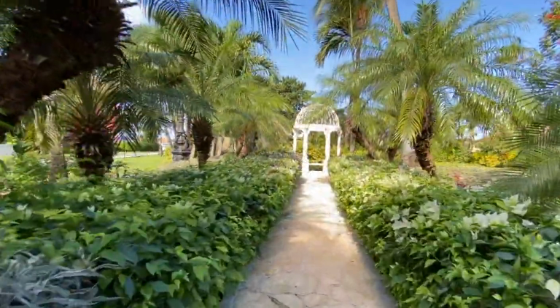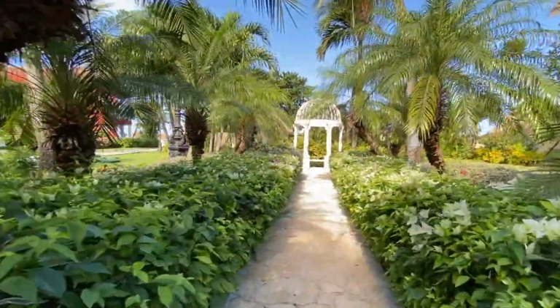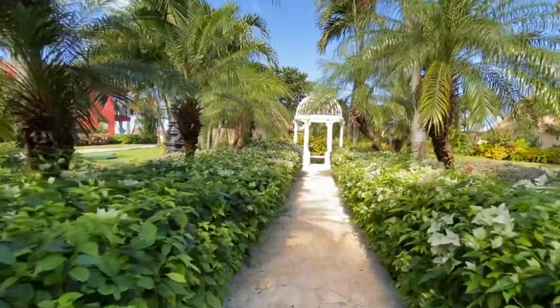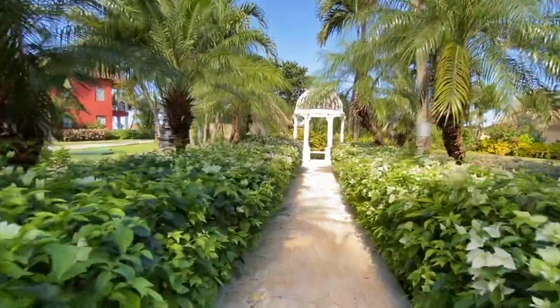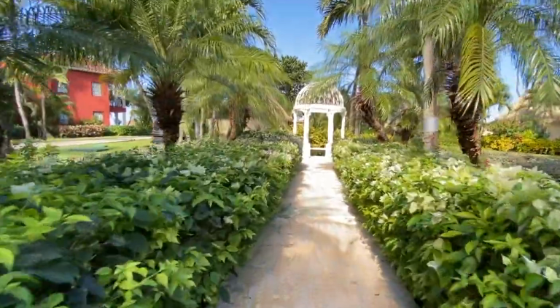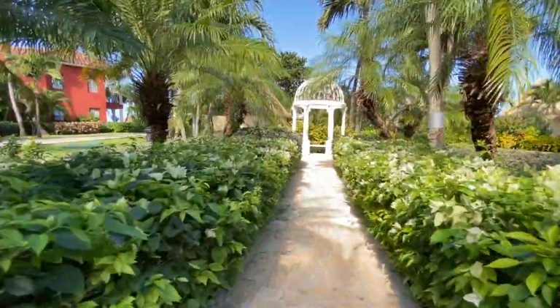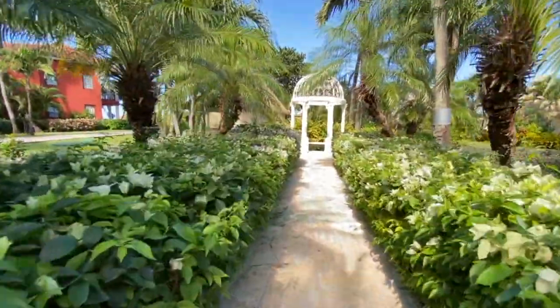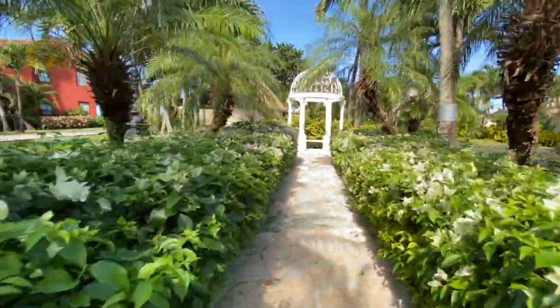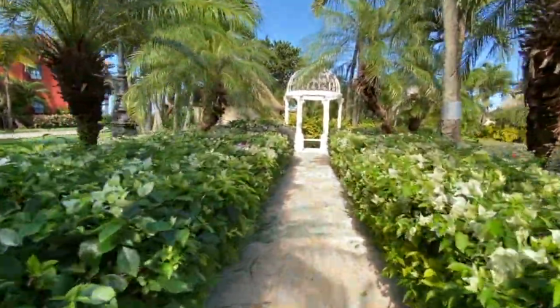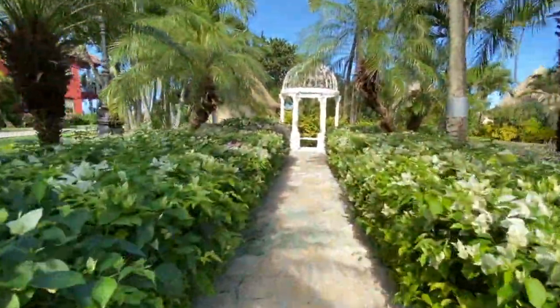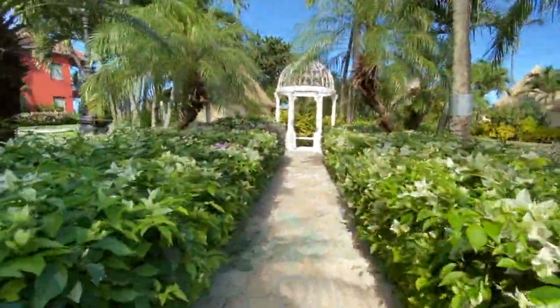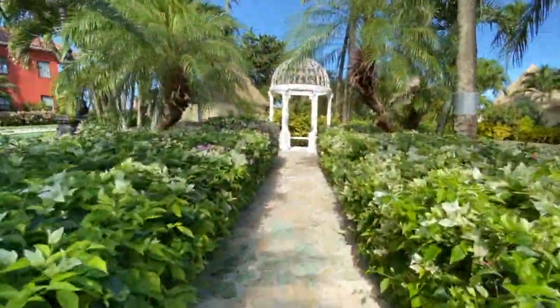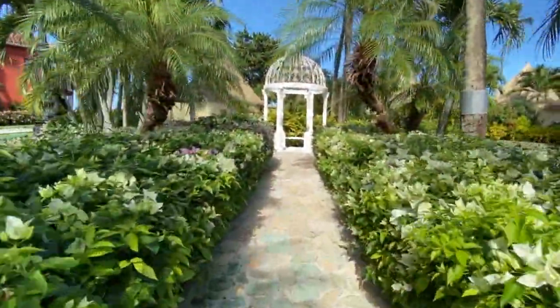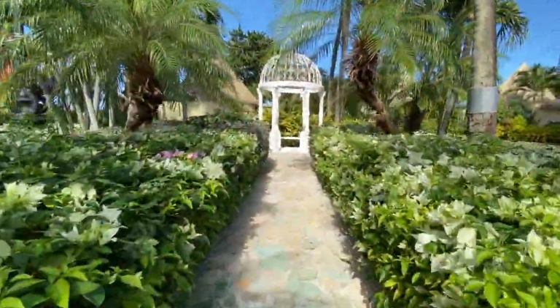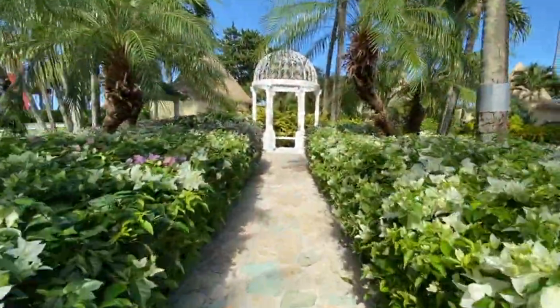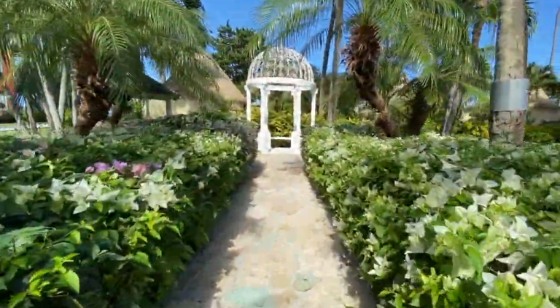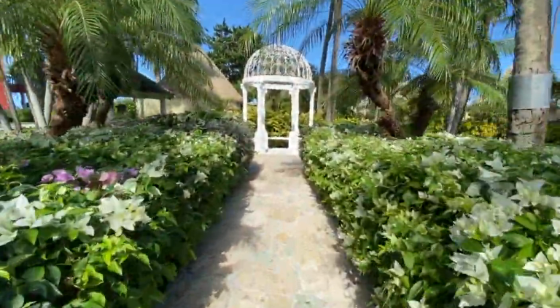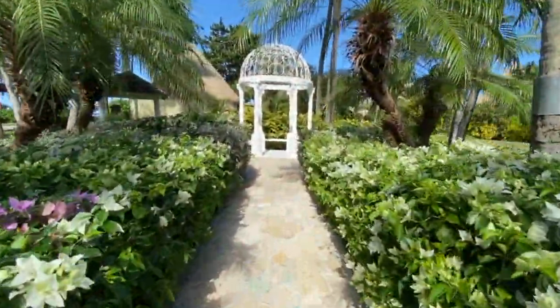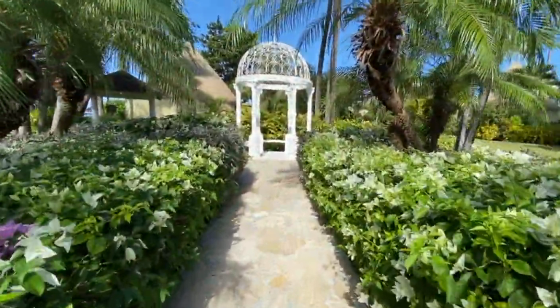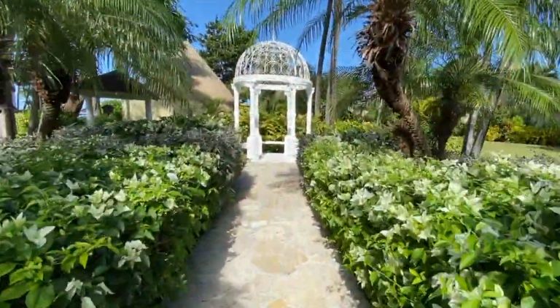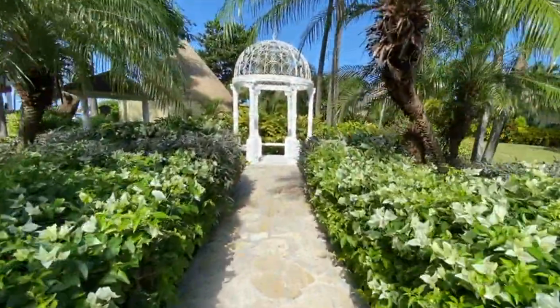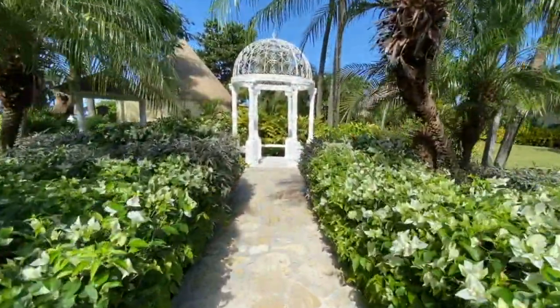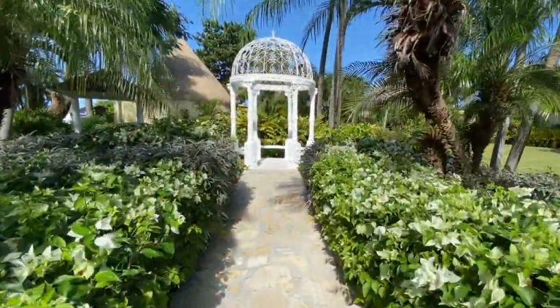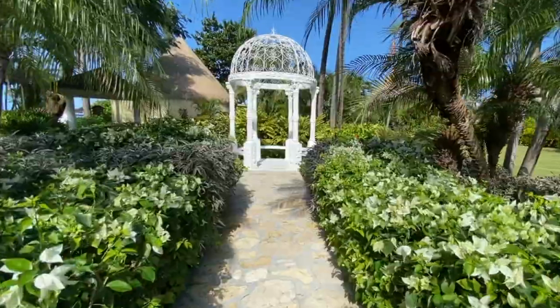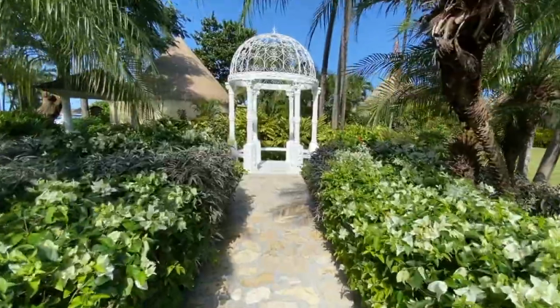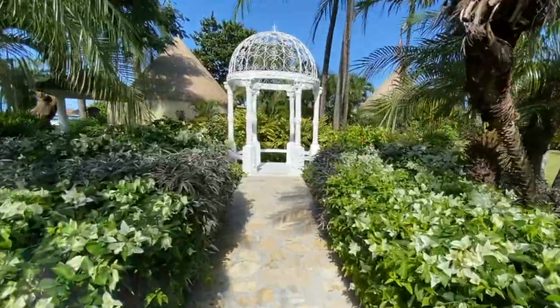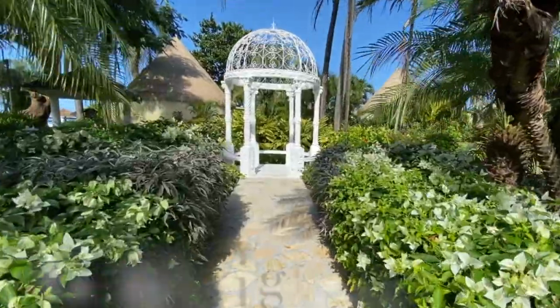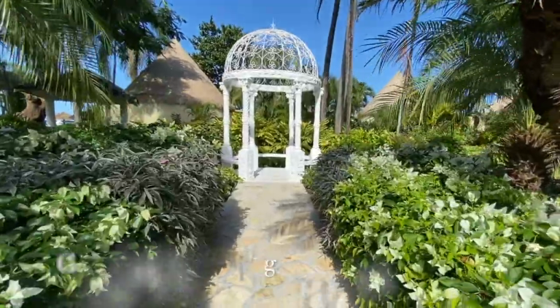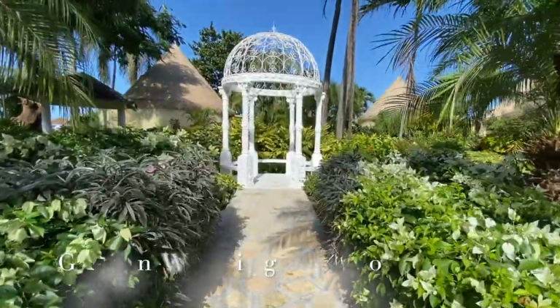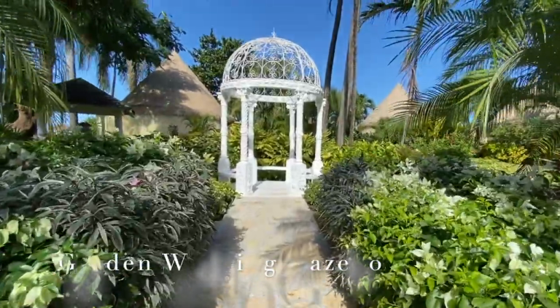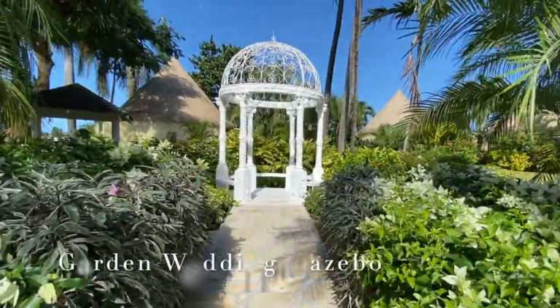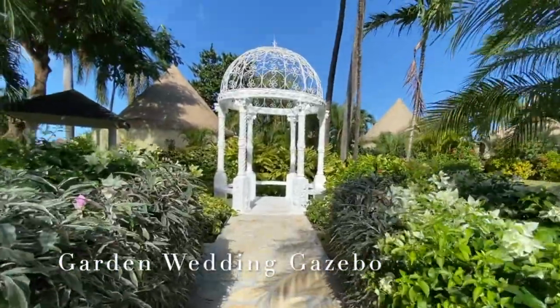If the beachside wedding spot isn't for you, located here in the Caribbean village is a garden gazebo that is perfect for a quiet, intimate ceremony as well.